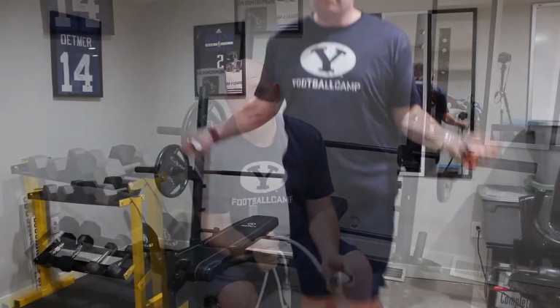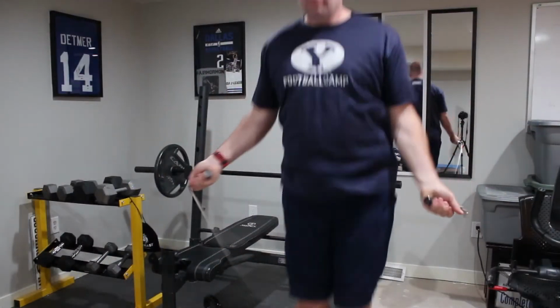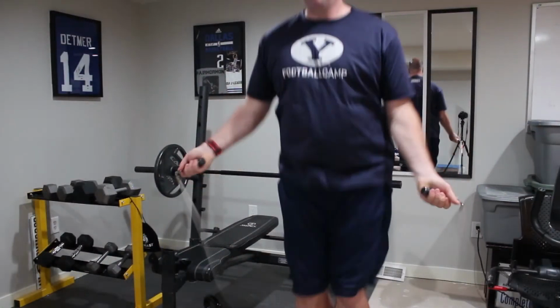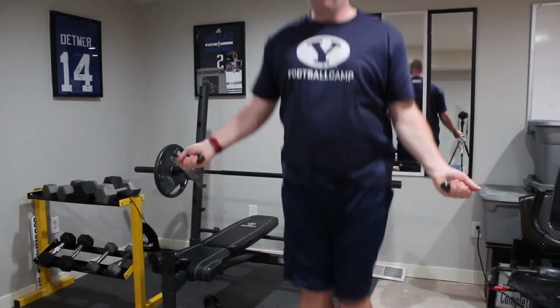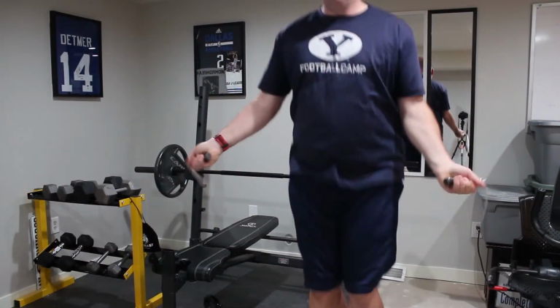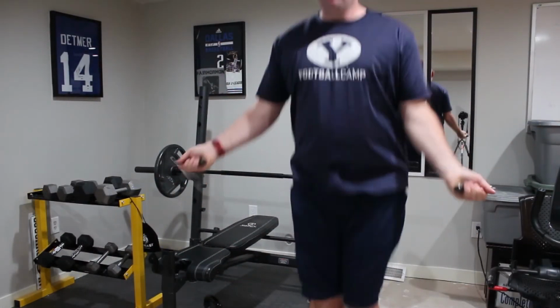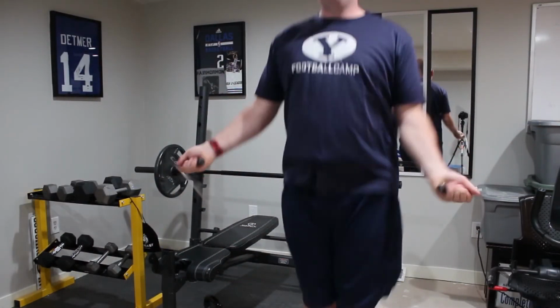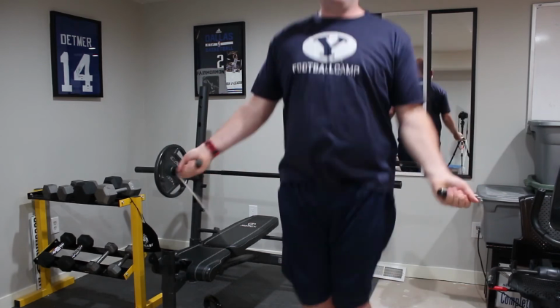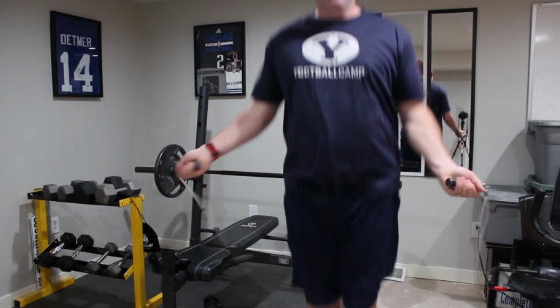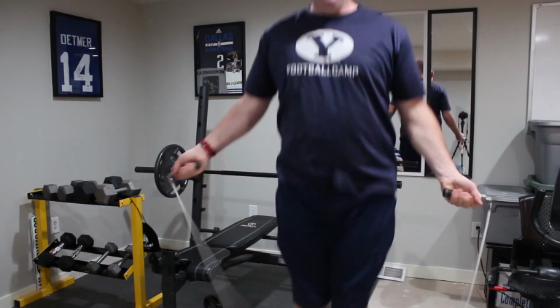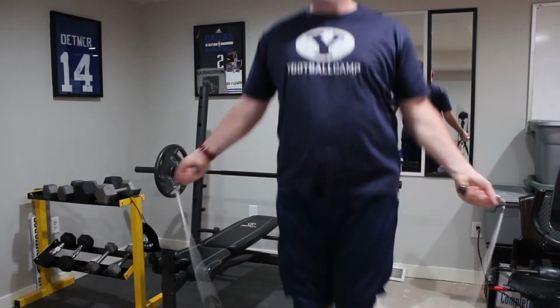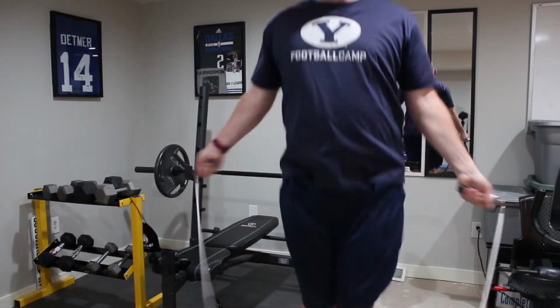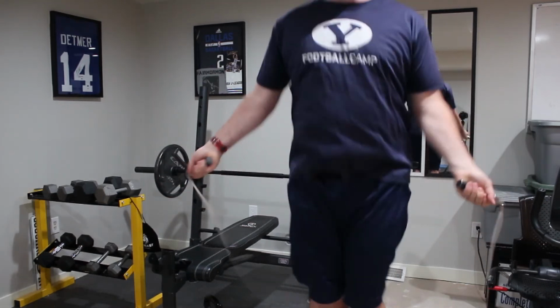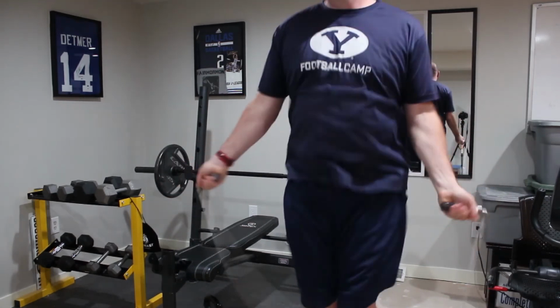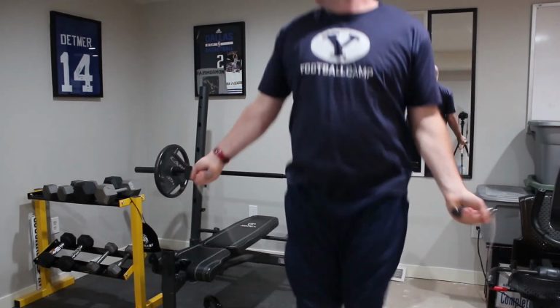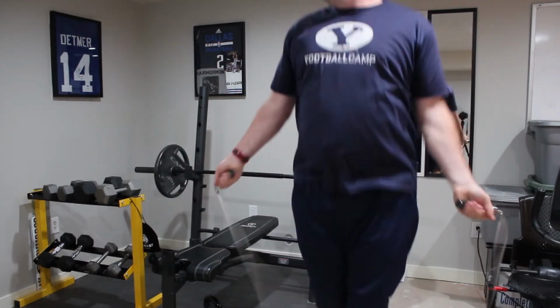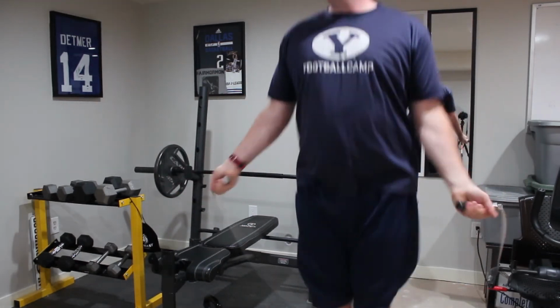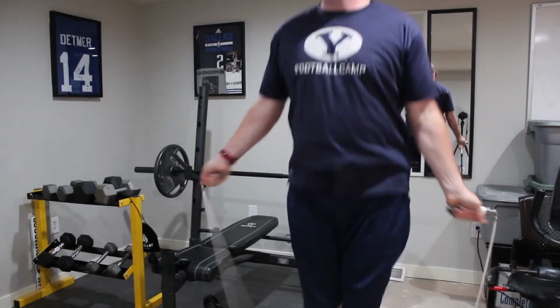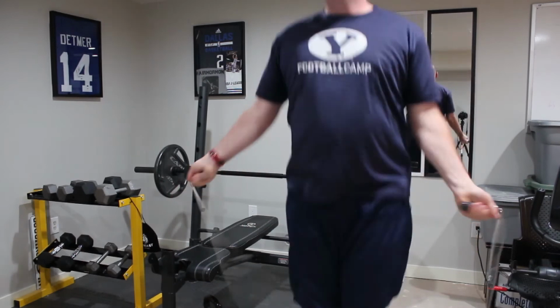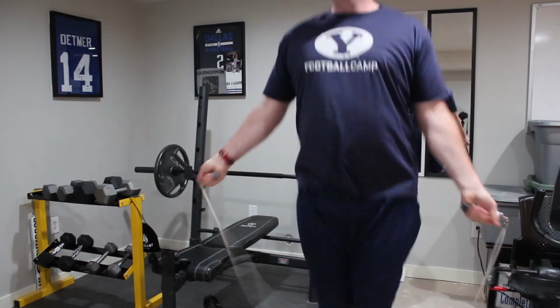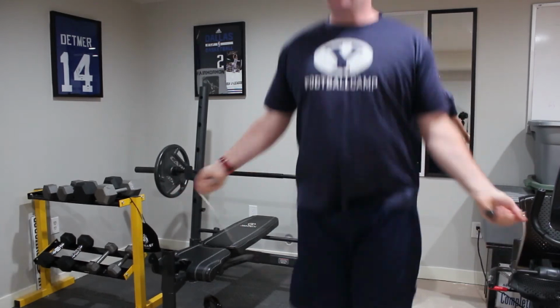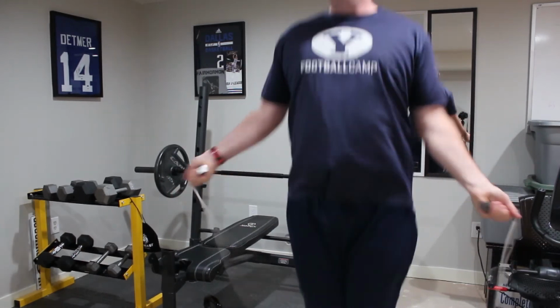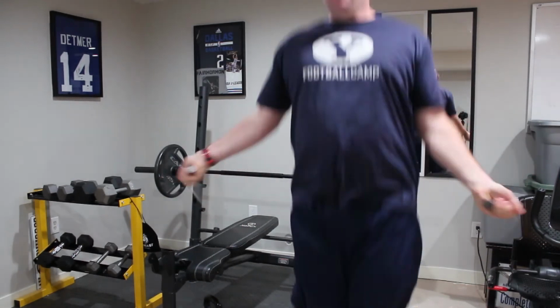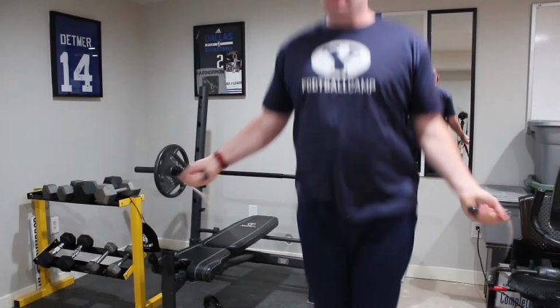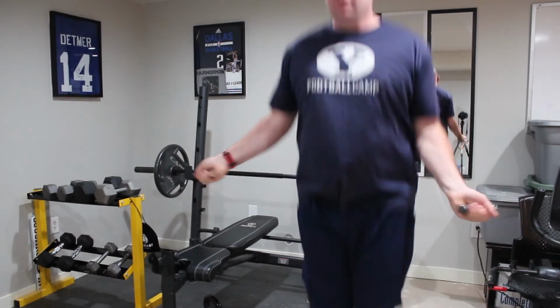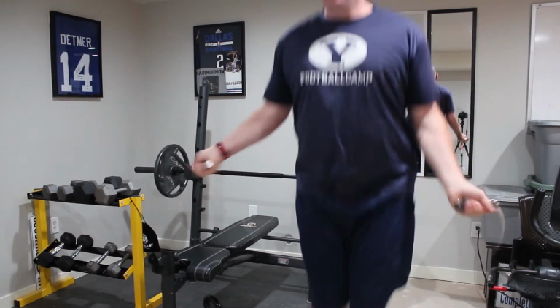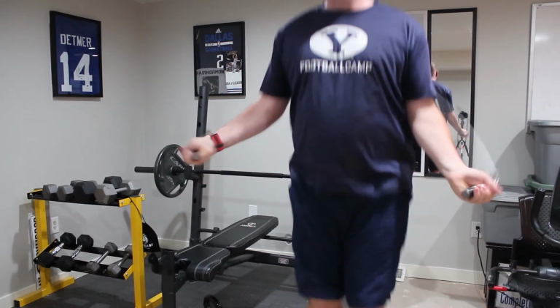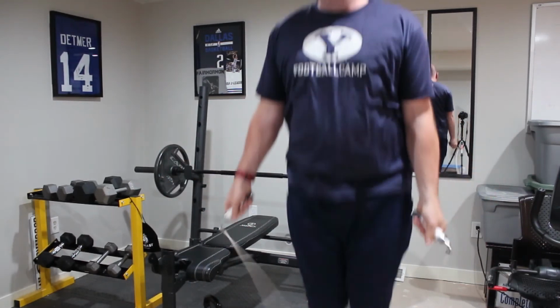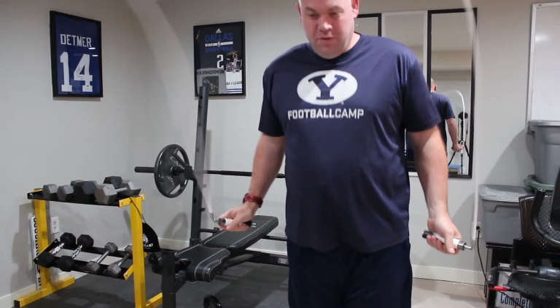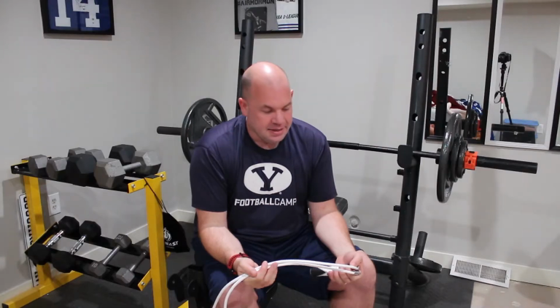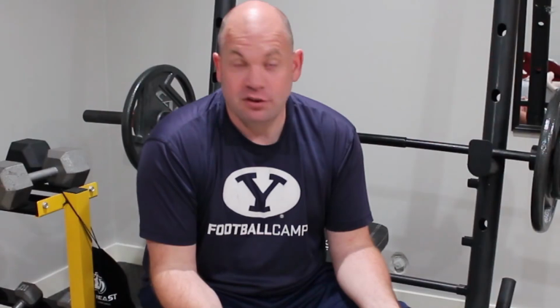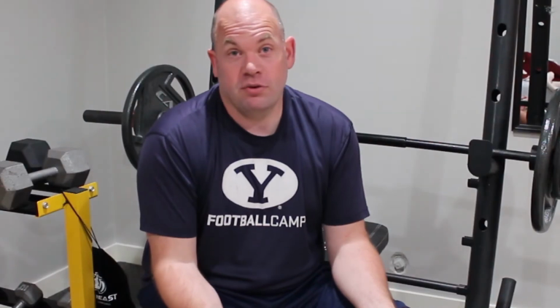But other than that, the actual jumping experience is ideal. It feels like any other jump rope, it's really smooth, but you do get that extra resistance just because it is a little heavier. So it's great.